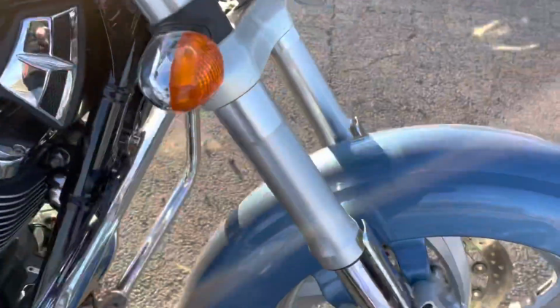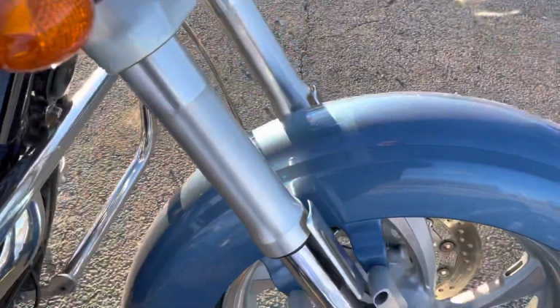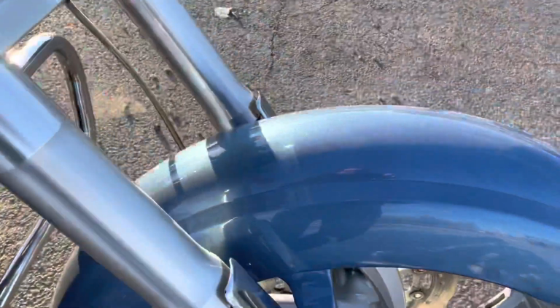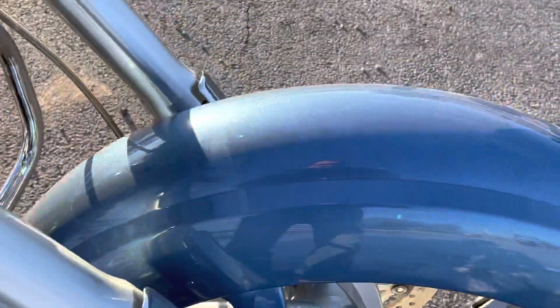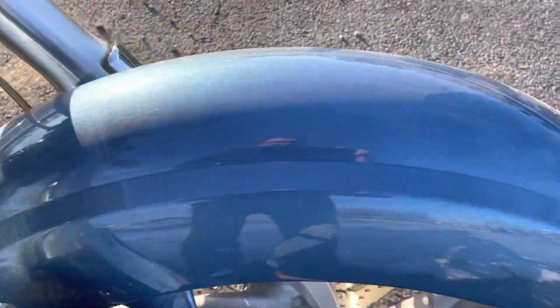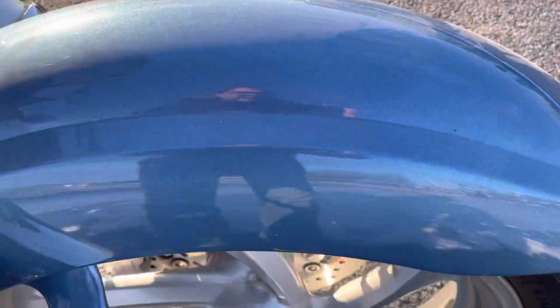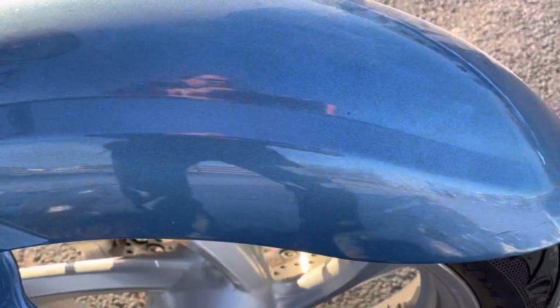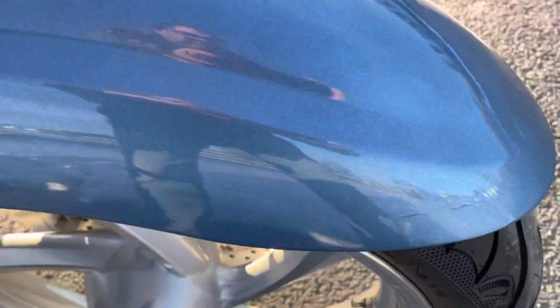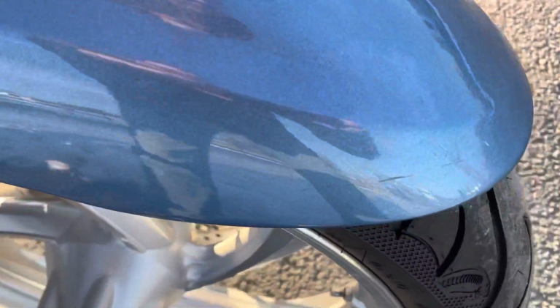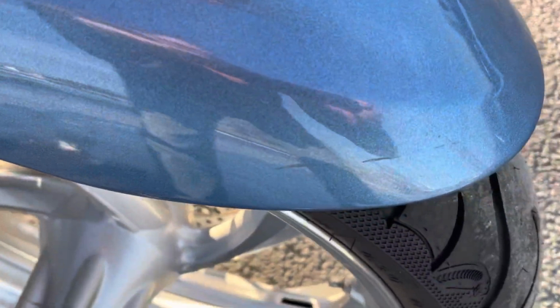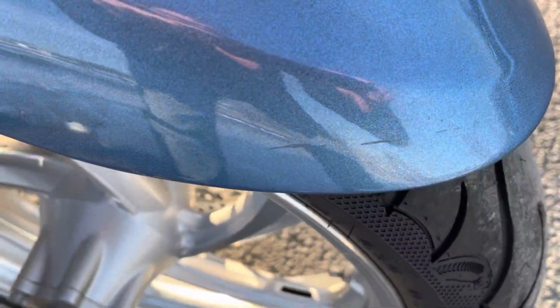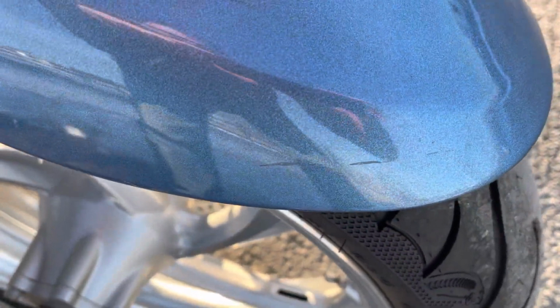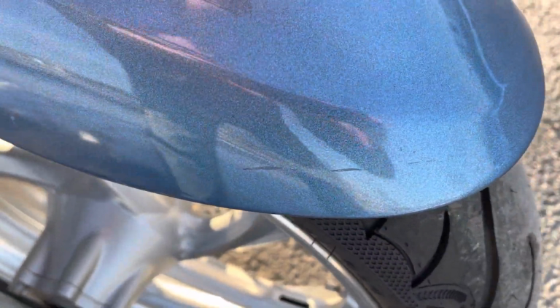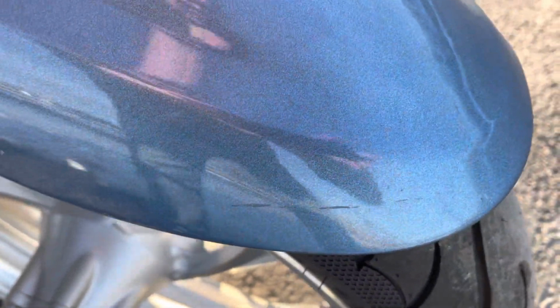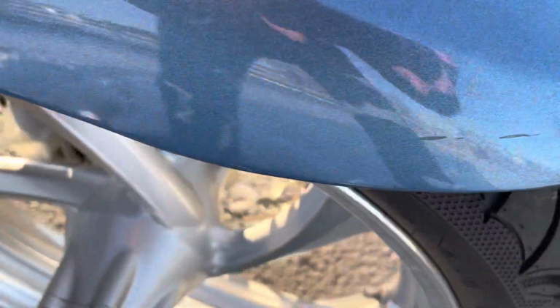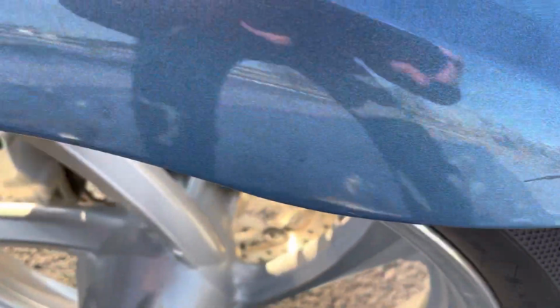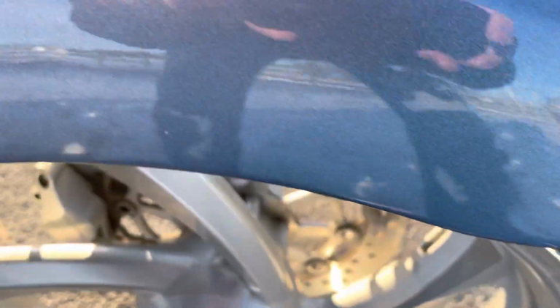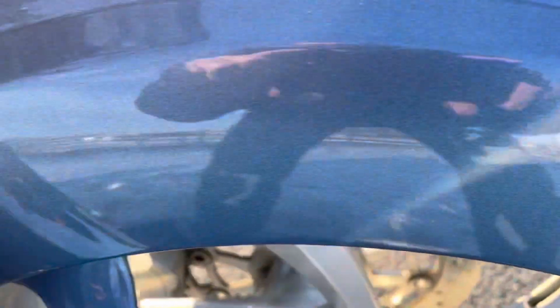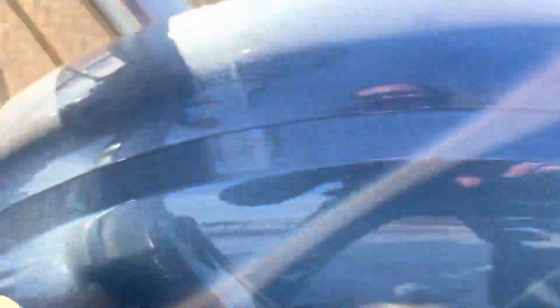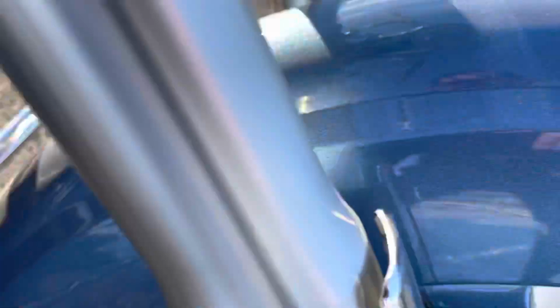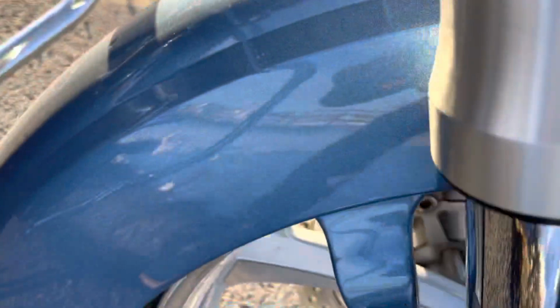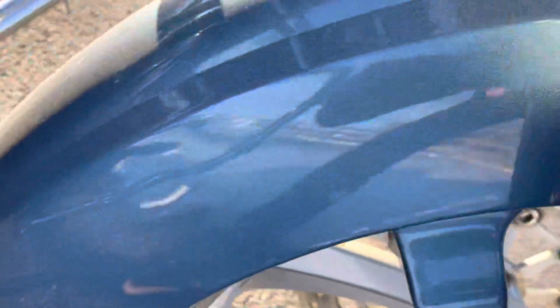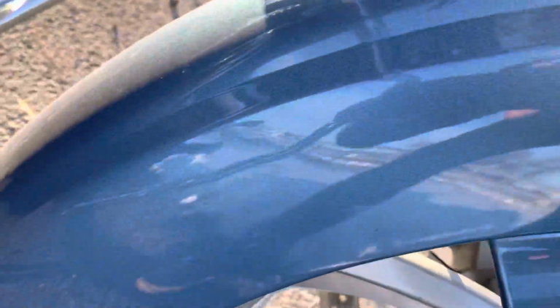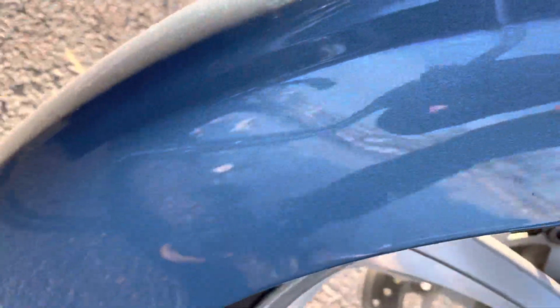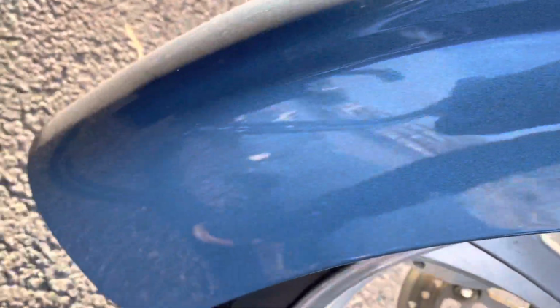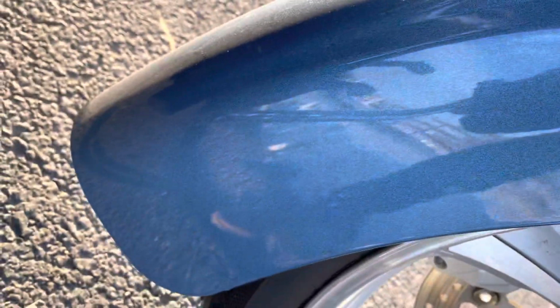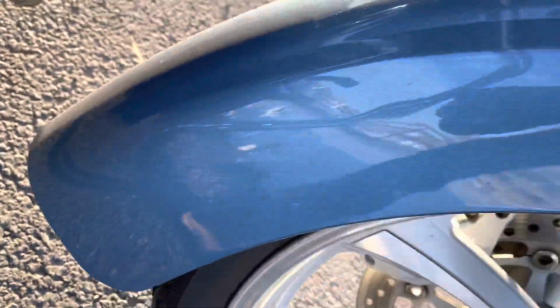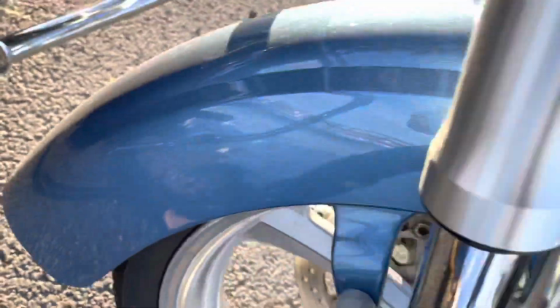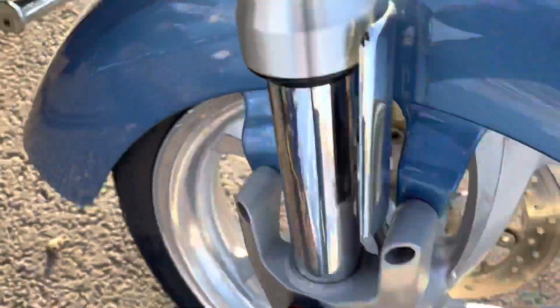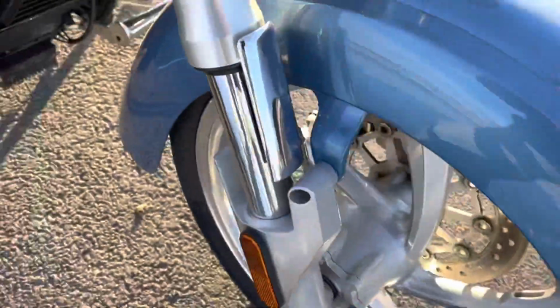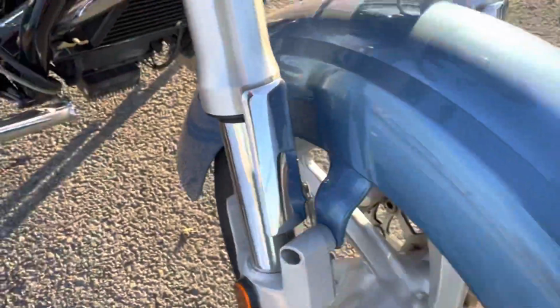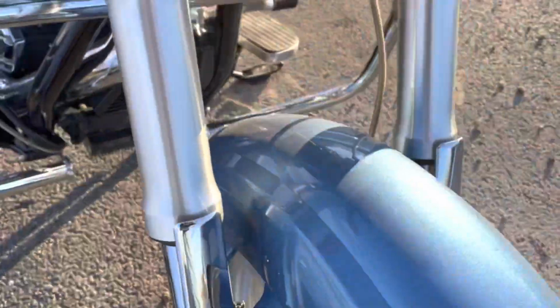Let's take a look at this front fender. A little scratch here — the side must have gotten hit by a rock. A little bit on that side. Nothing, no scratches there.